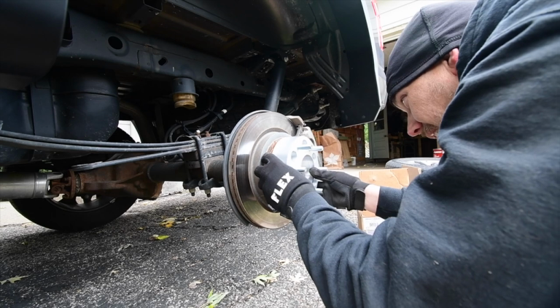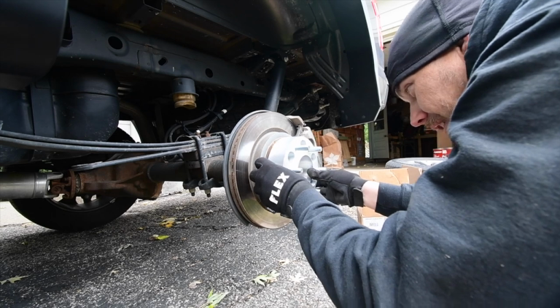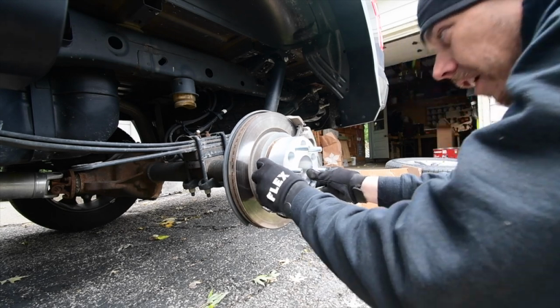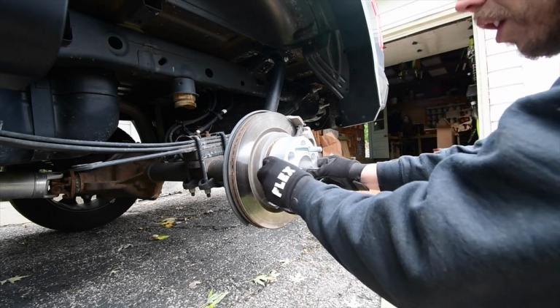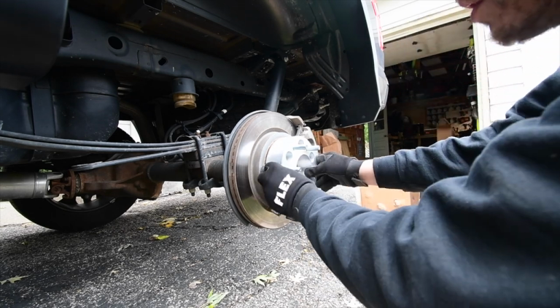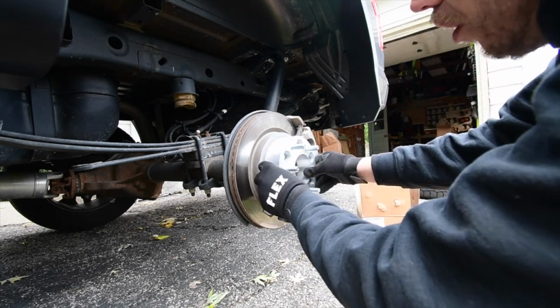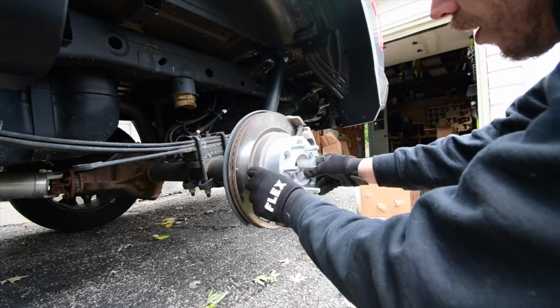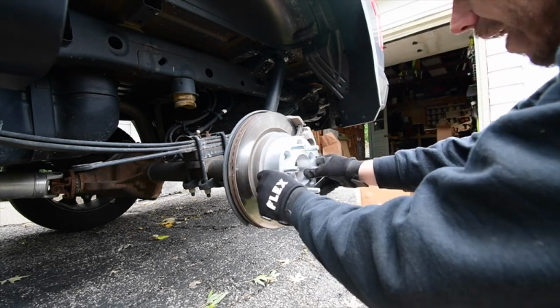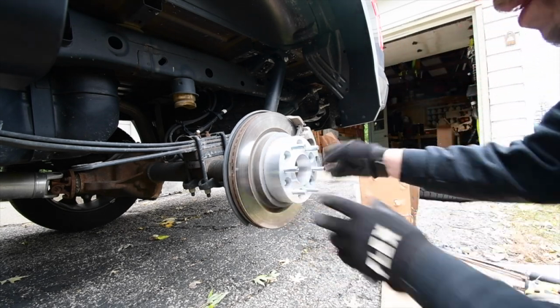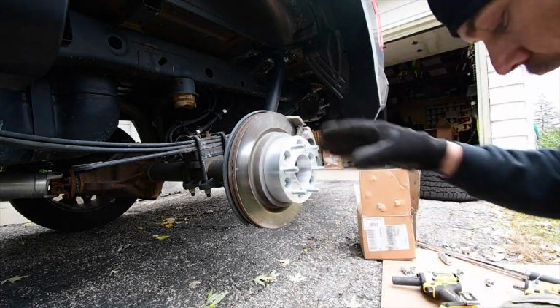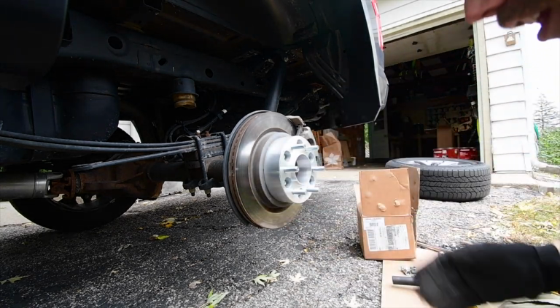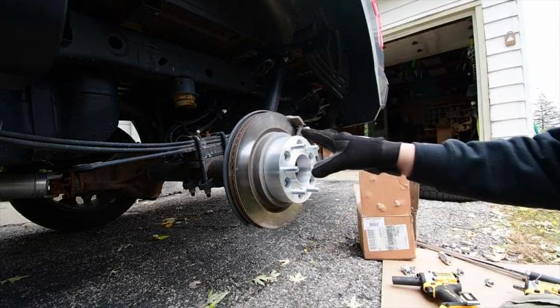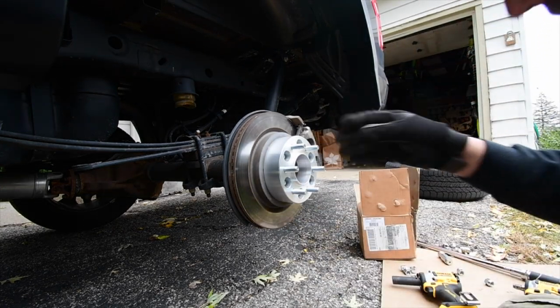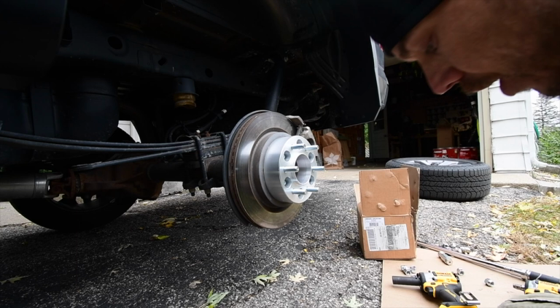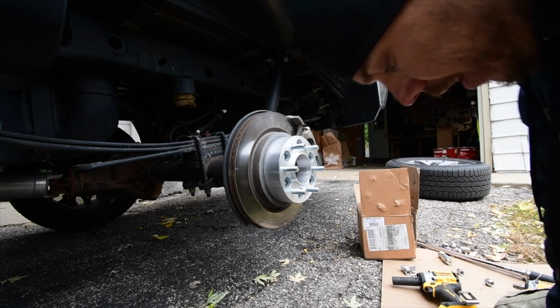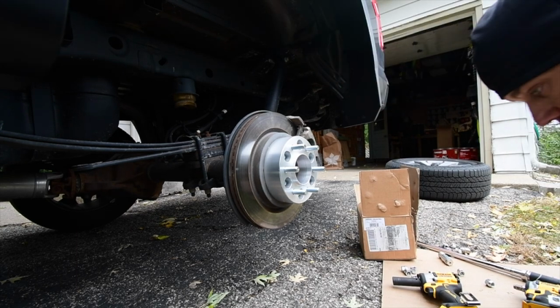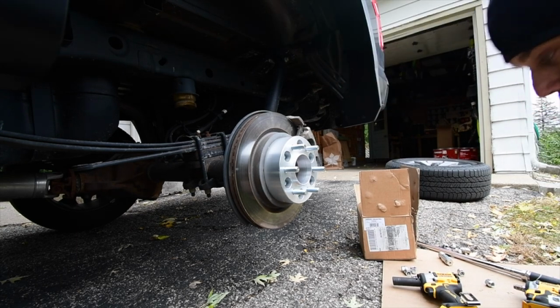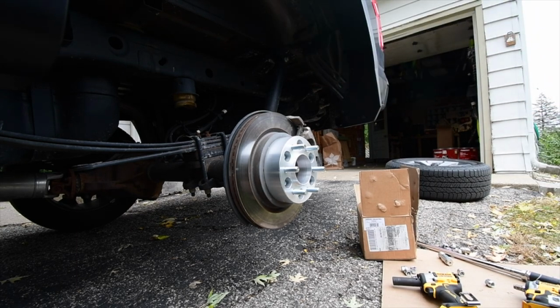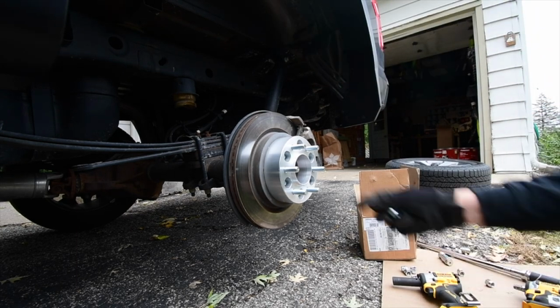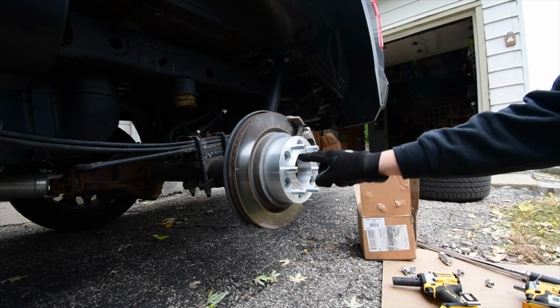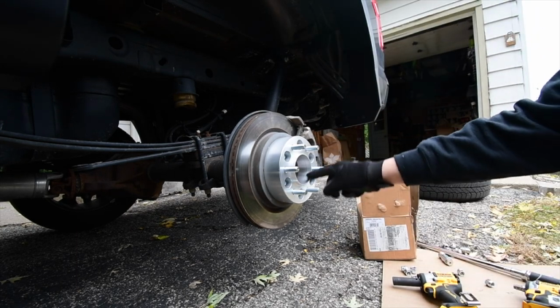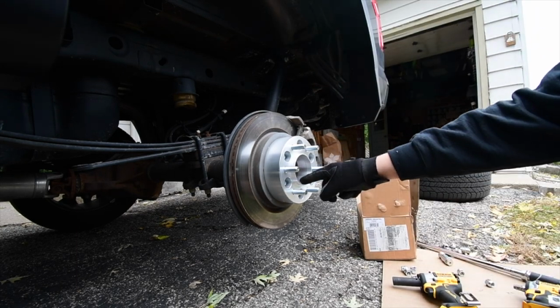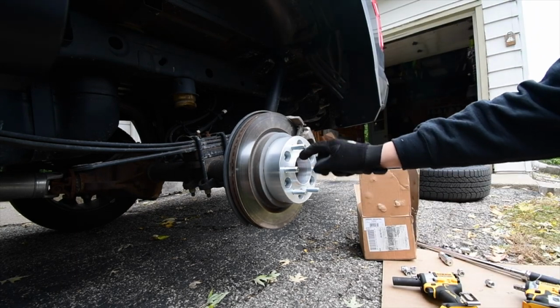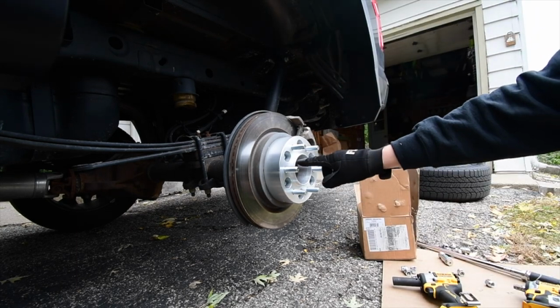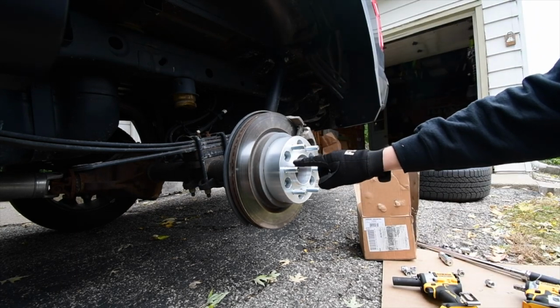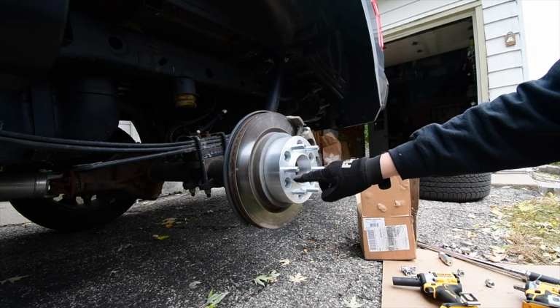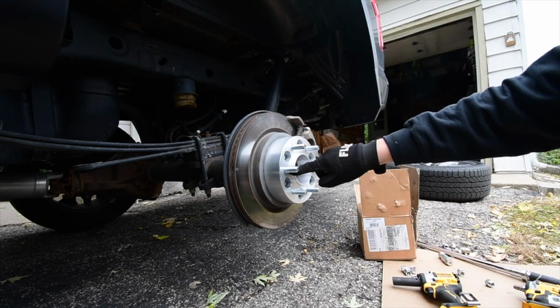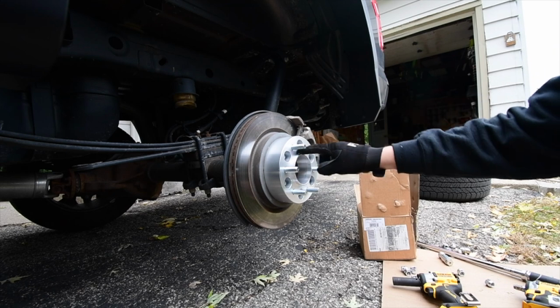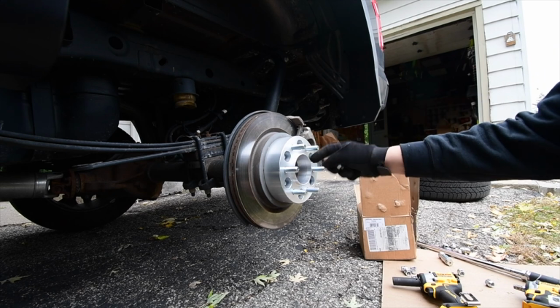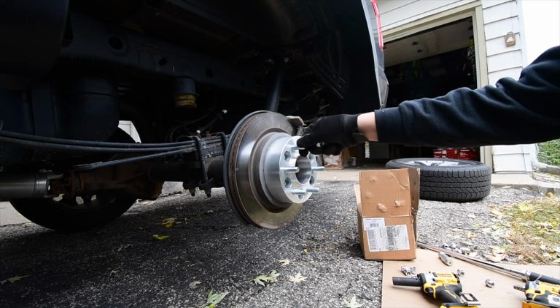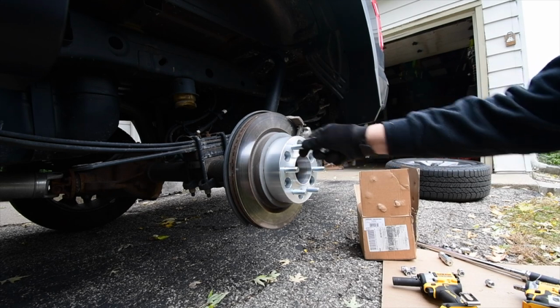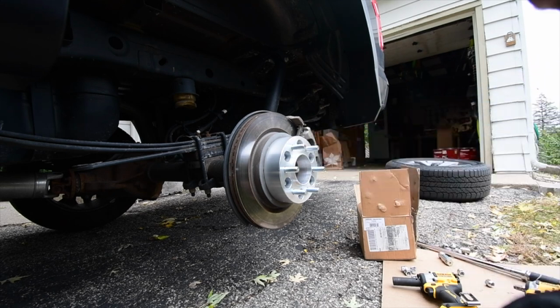Make sure the spacer is aligned and snug. Always make sure it has a wheel hub — that is very important. You need a wheel hub; you don't want these breaking.